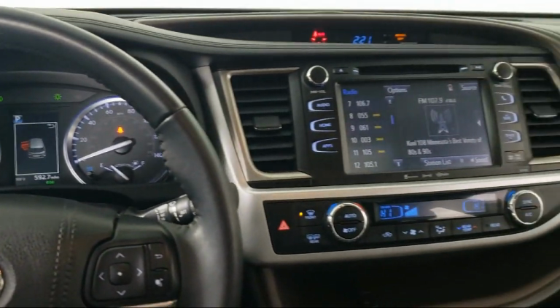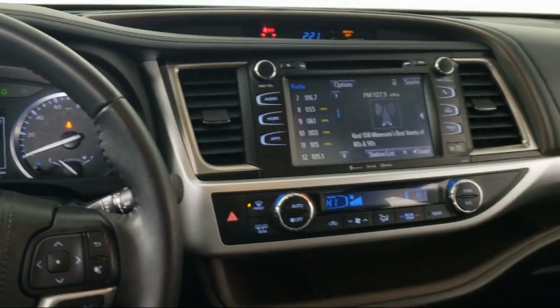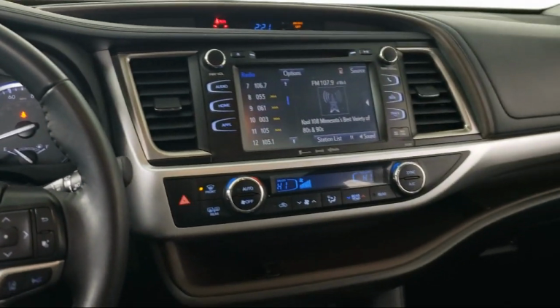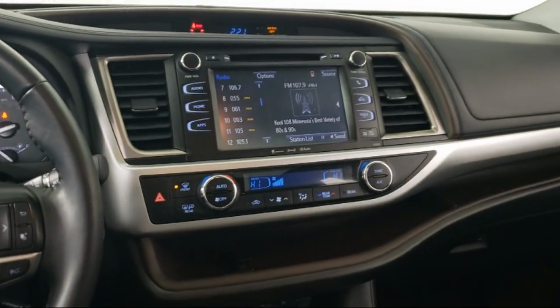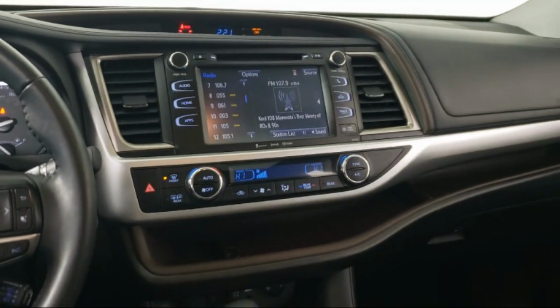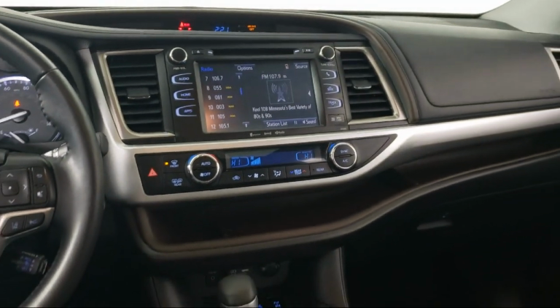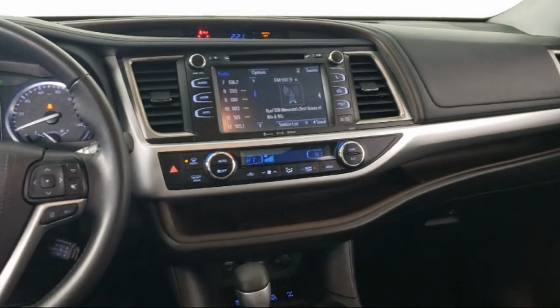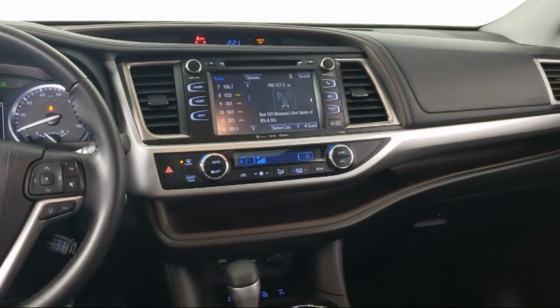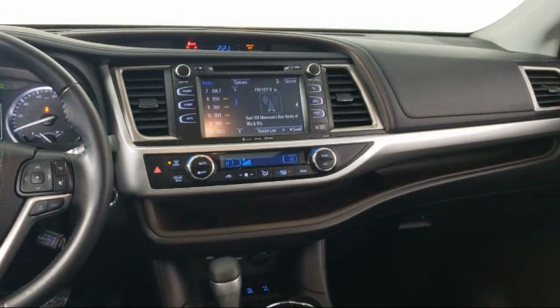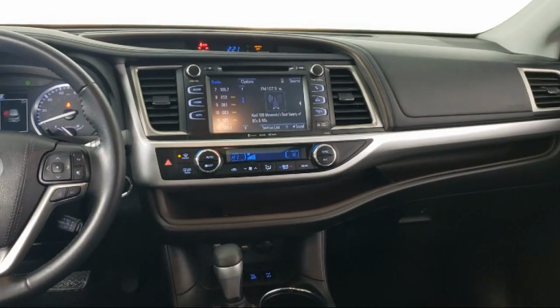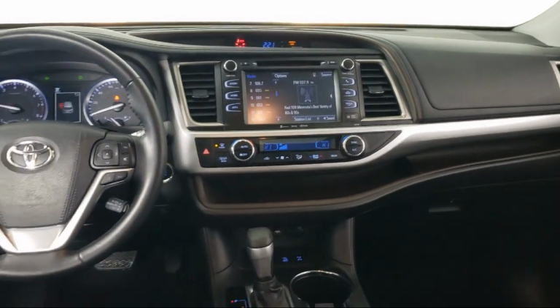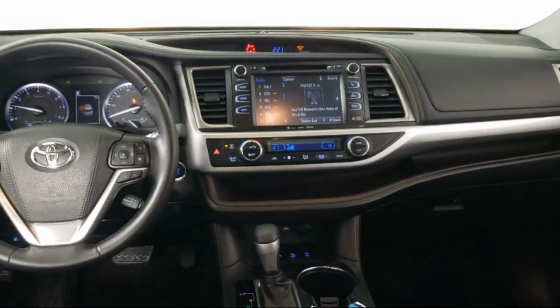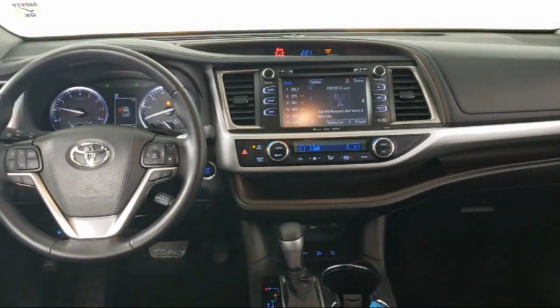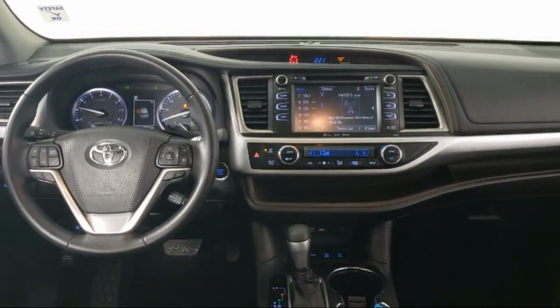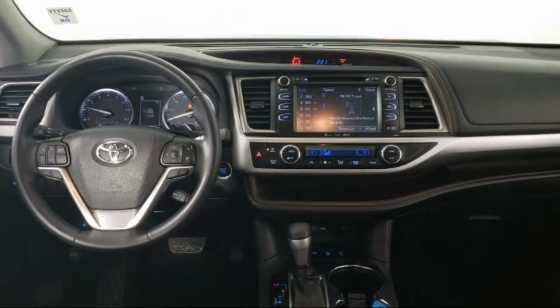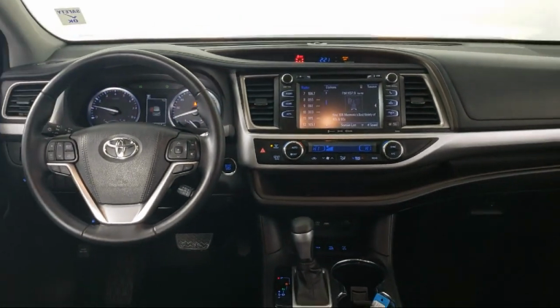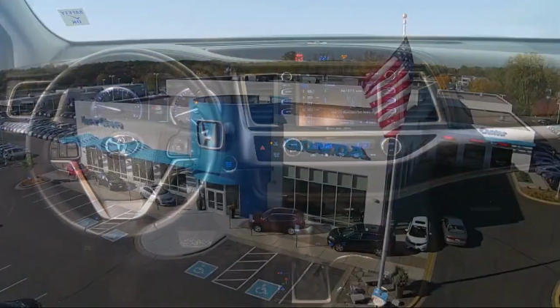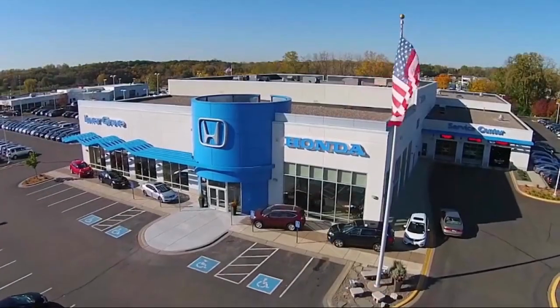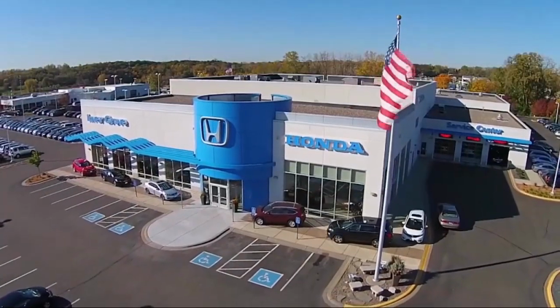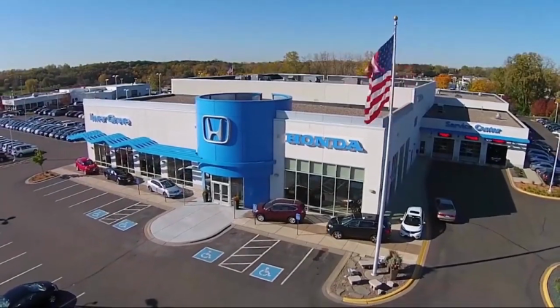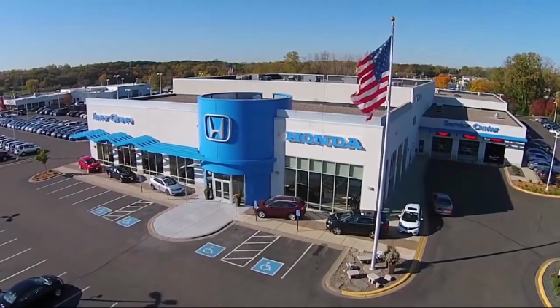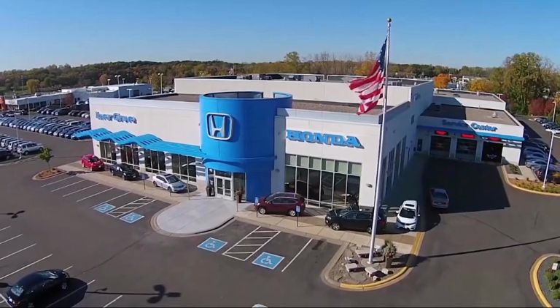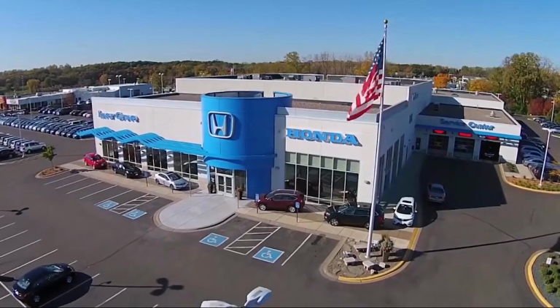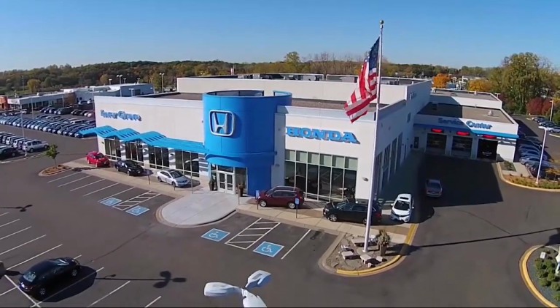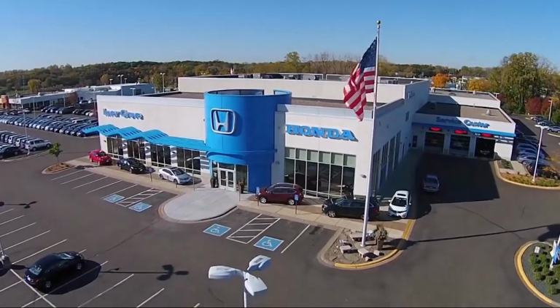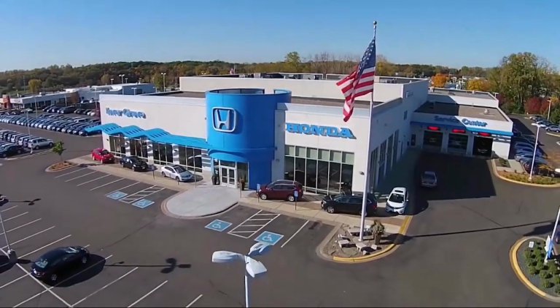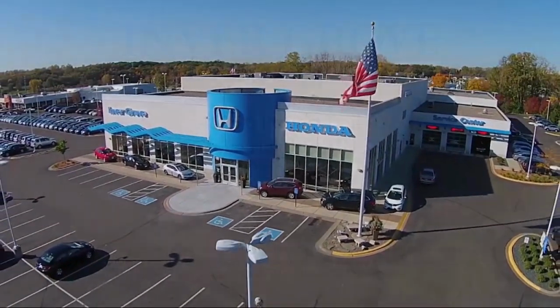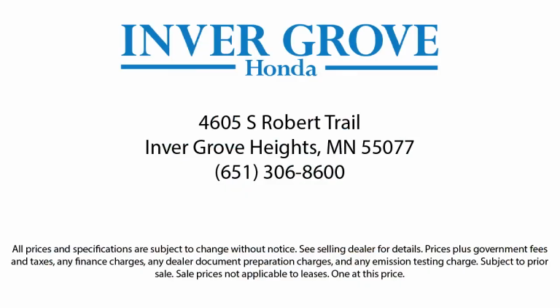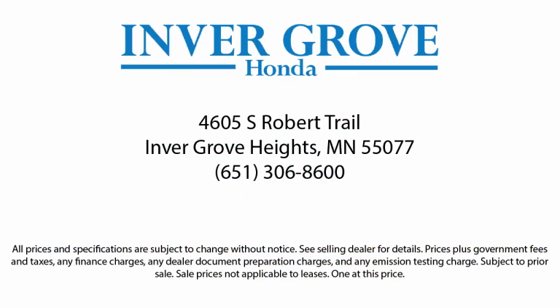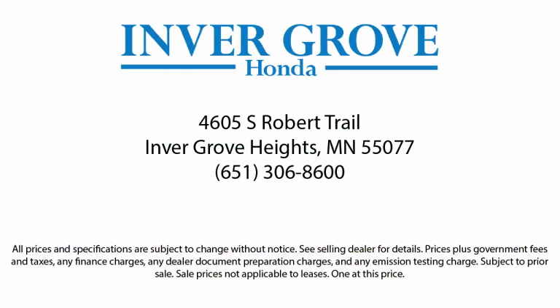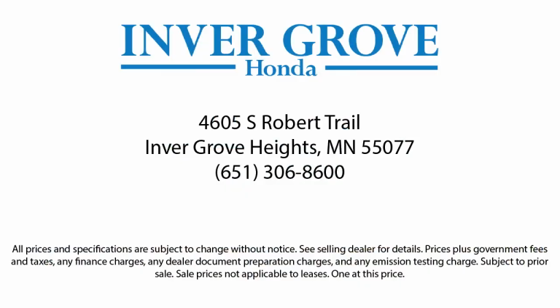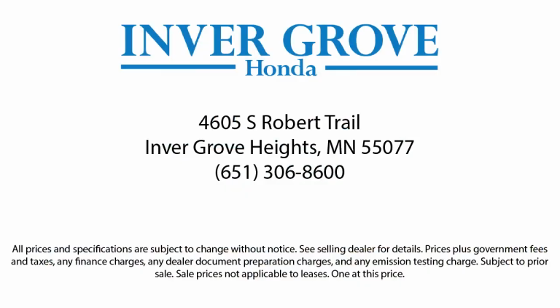Plus, most of our pre-owned vehicles come with our exclusive courtesy care maintenance plan, which includes 5 oil and filter changes, free tire rotations, roadside assistance, and much more. For more information, visit www.invergroveHonda.com.